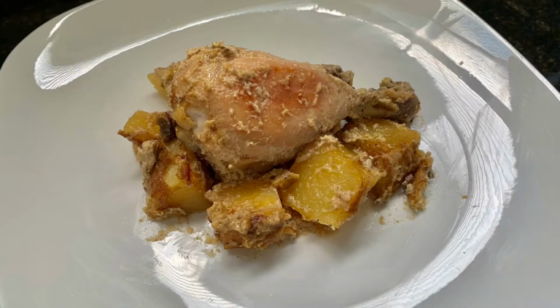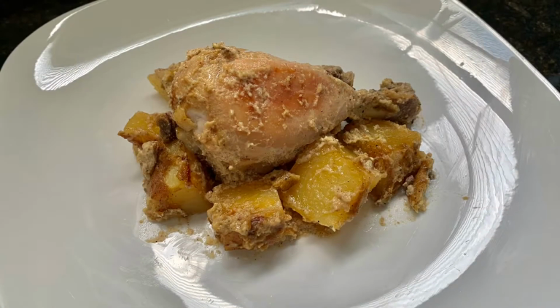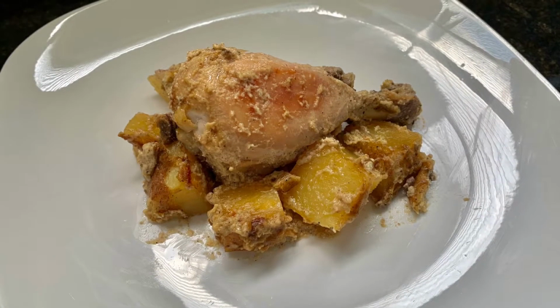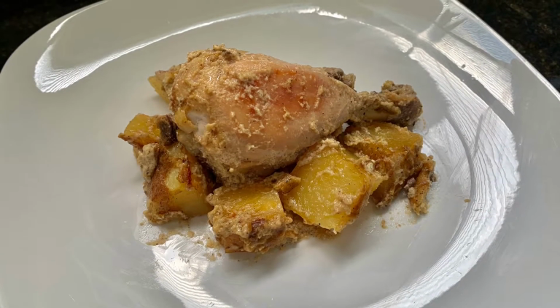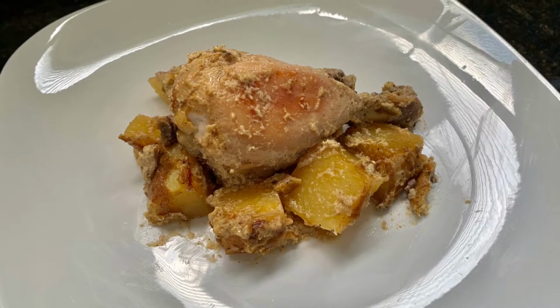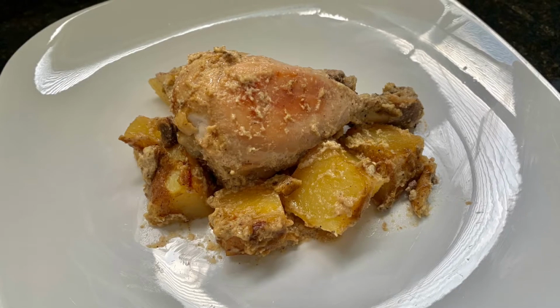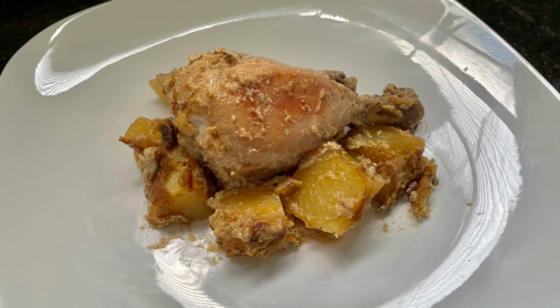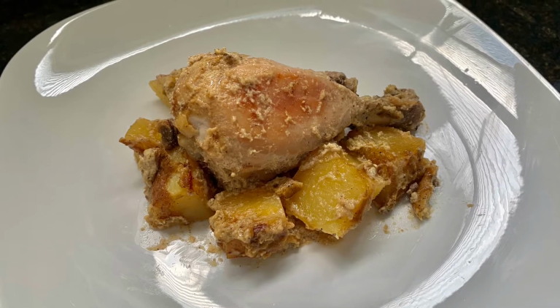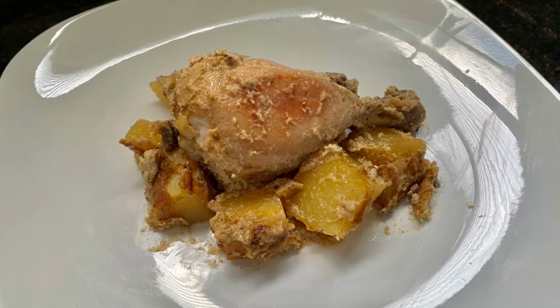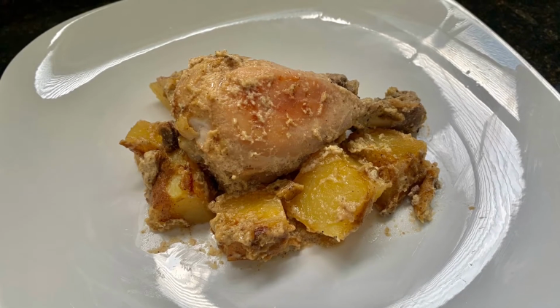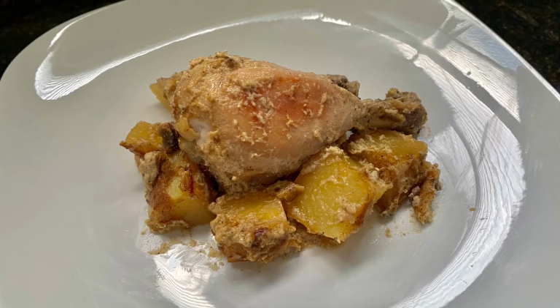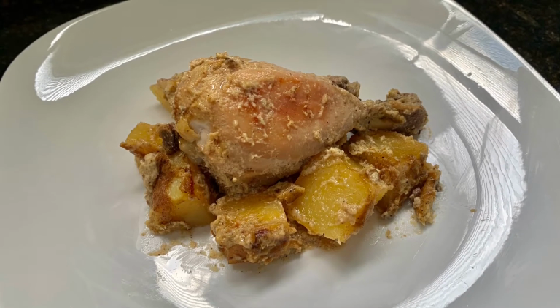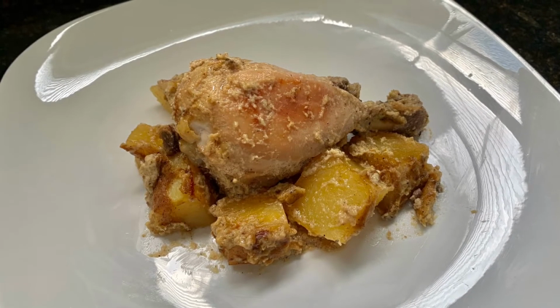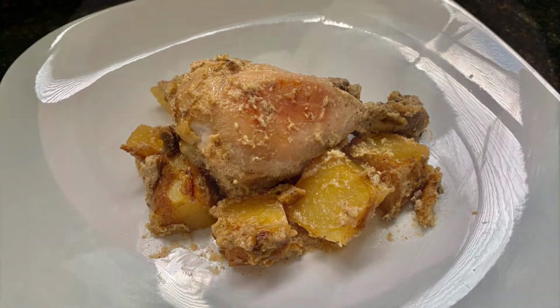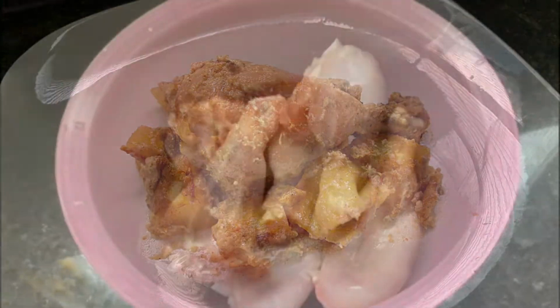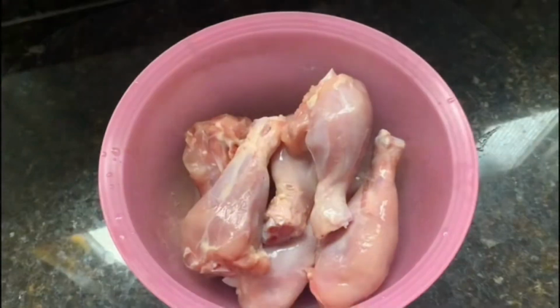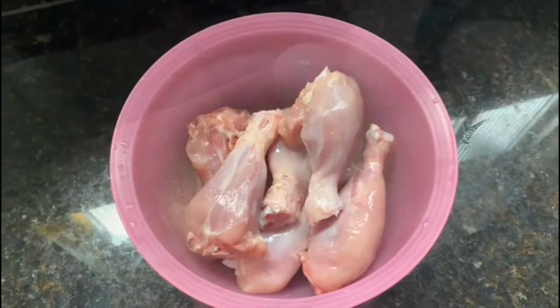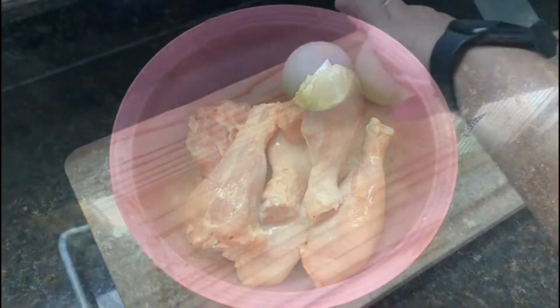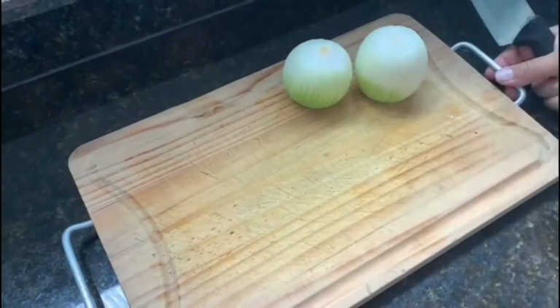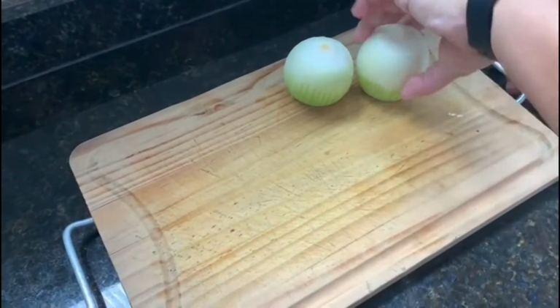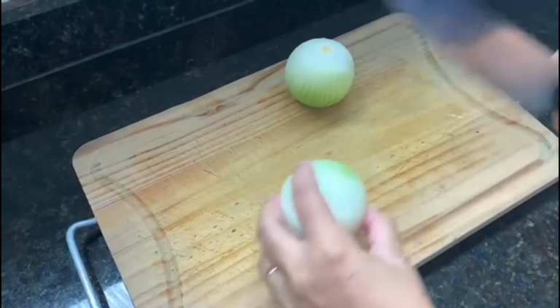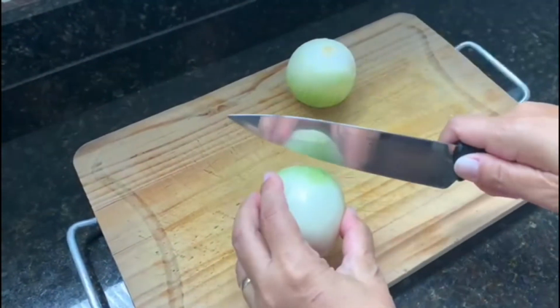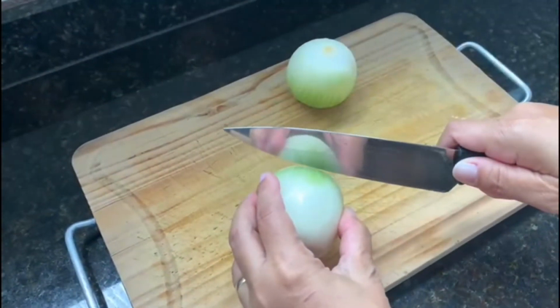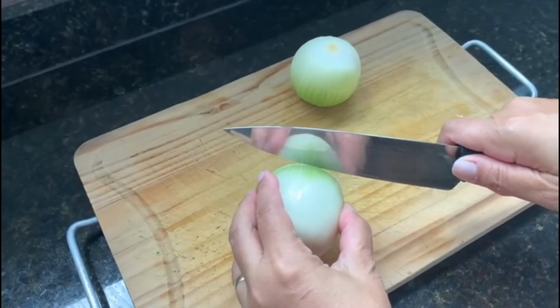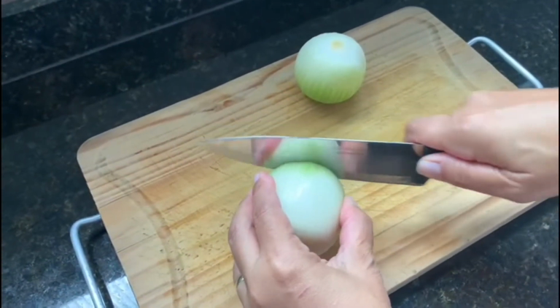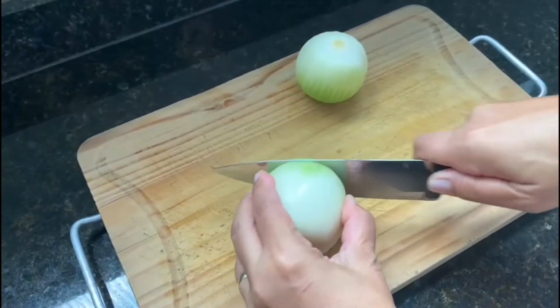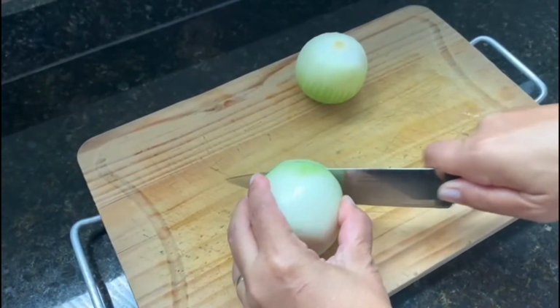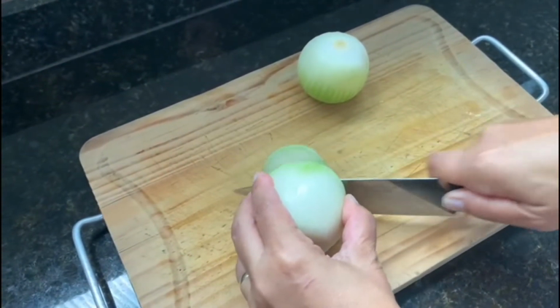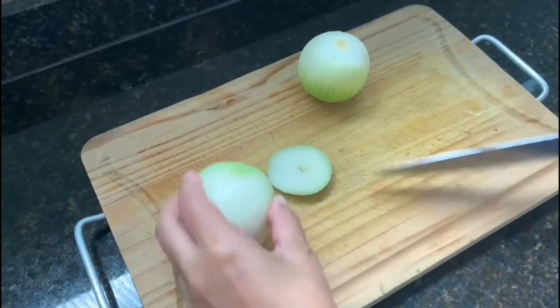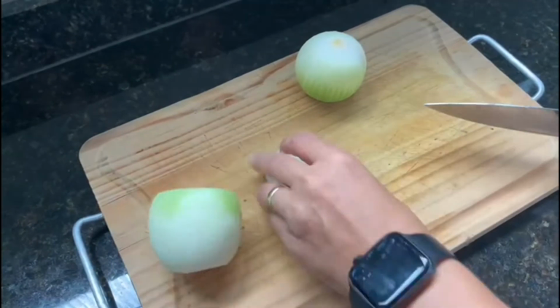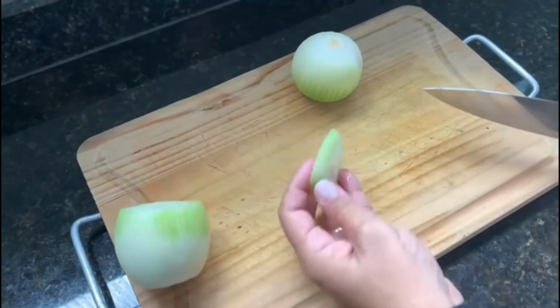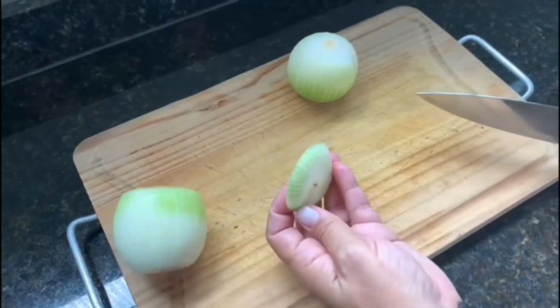Hi guys, my name is Belly and welcome to the channel Receitas da Belly. The recipe of today is a delicioso frango assado ao creme de cebola and the ingredients I will leave you in the description of the video. Let's go?